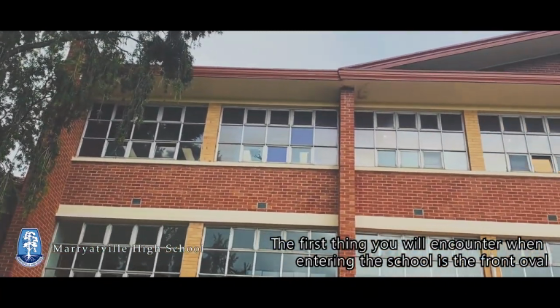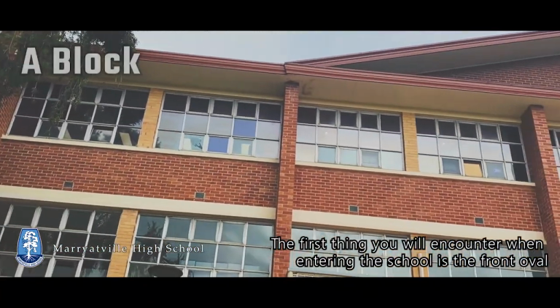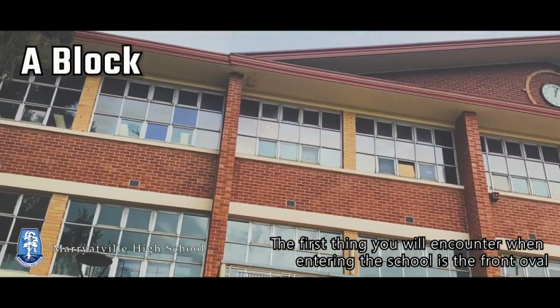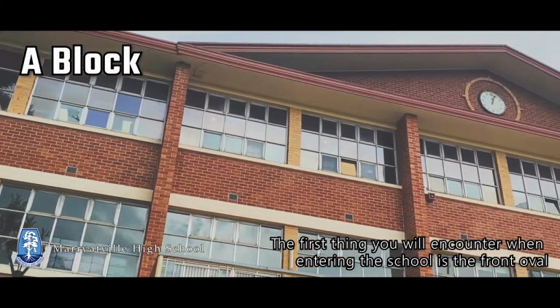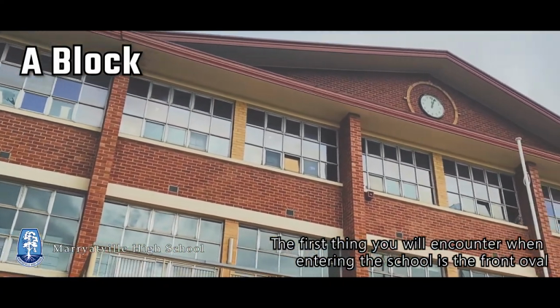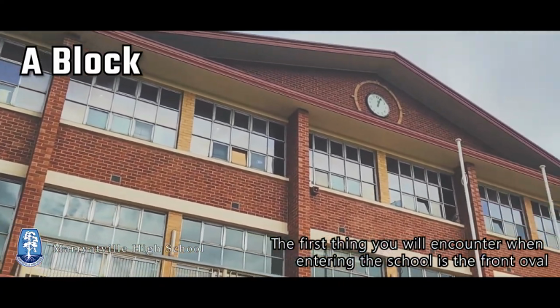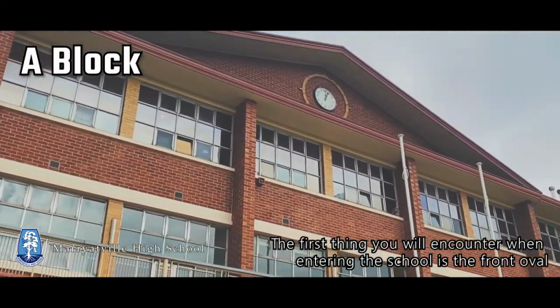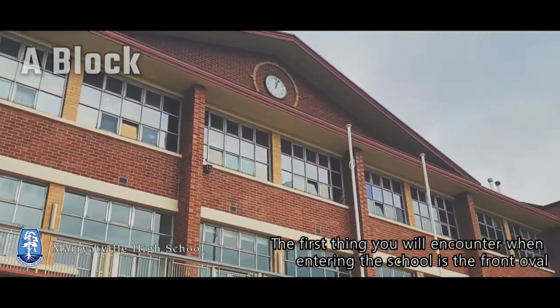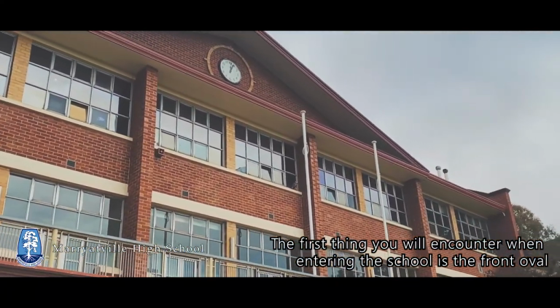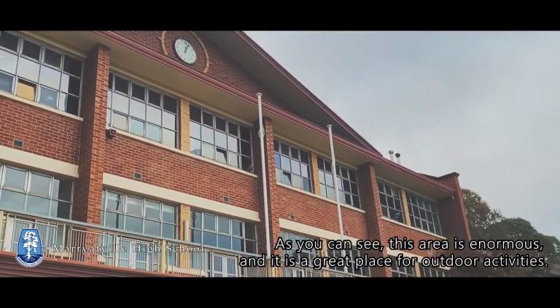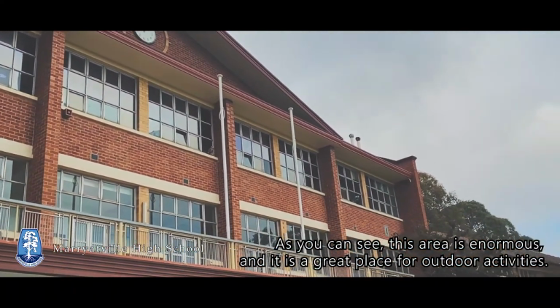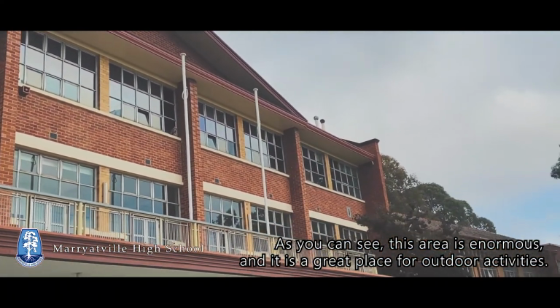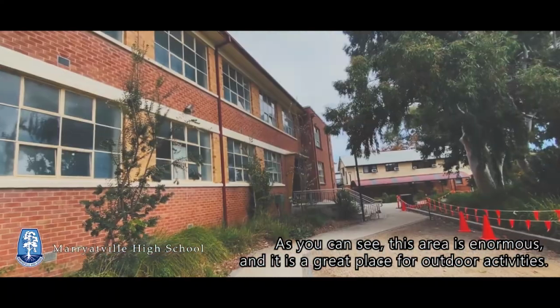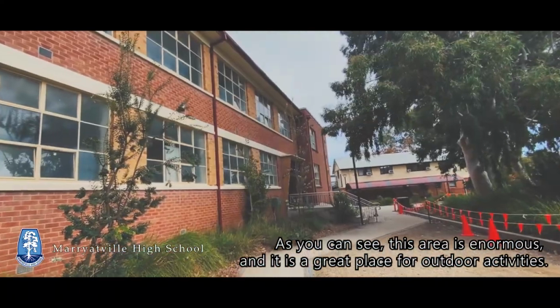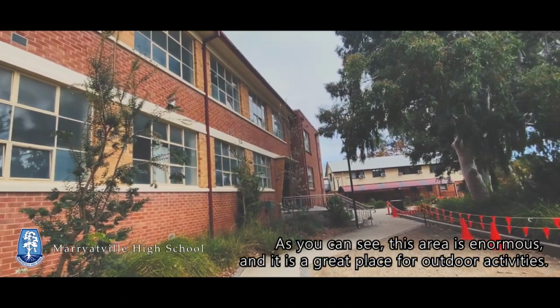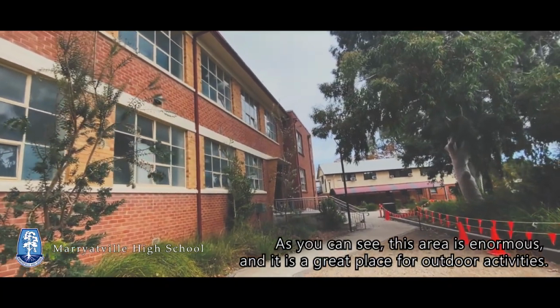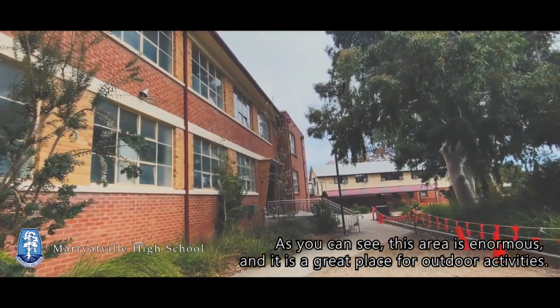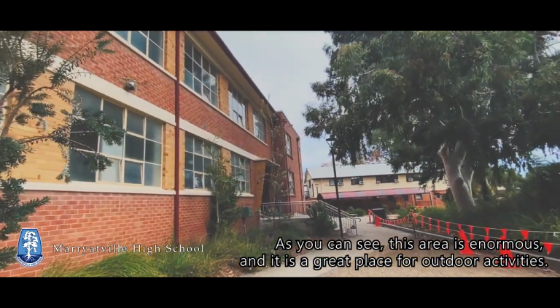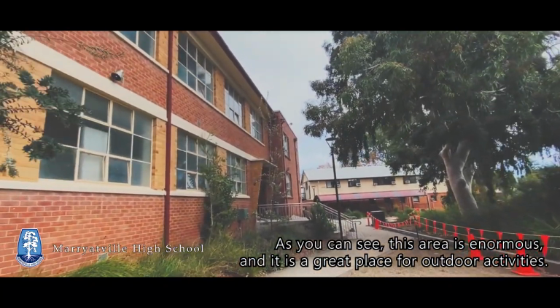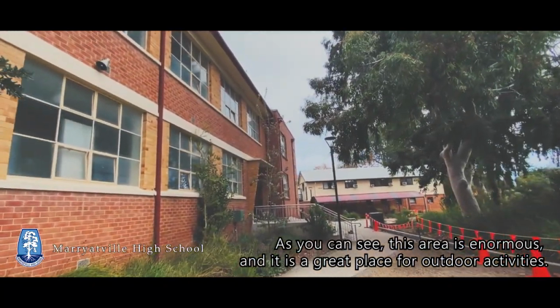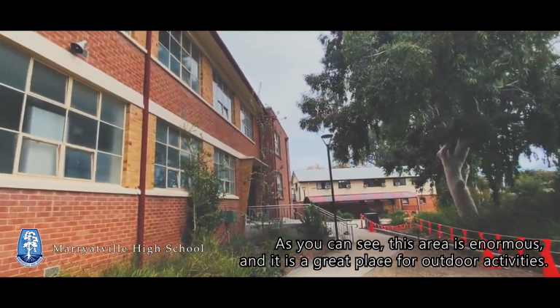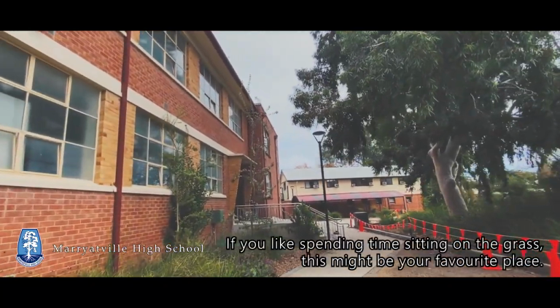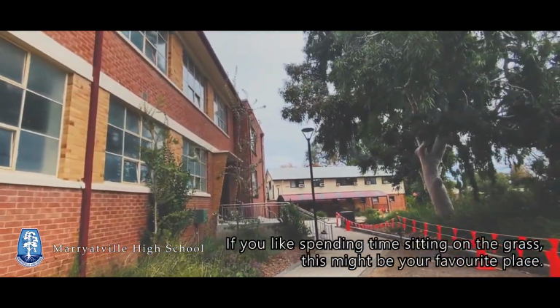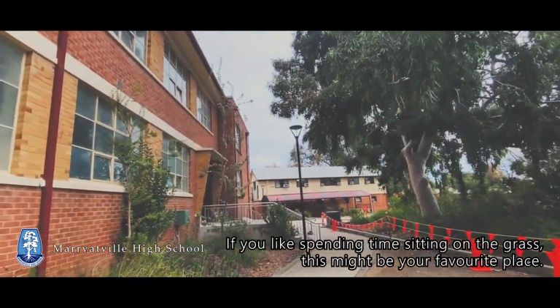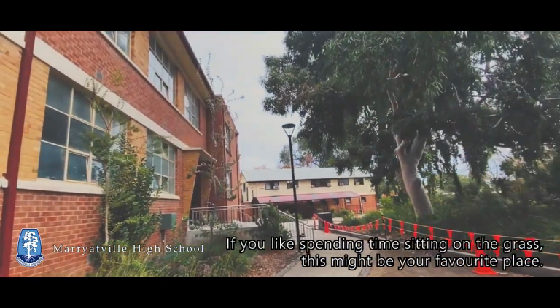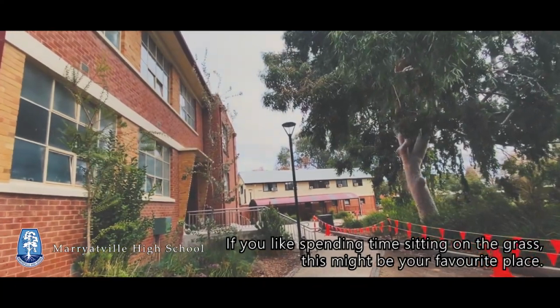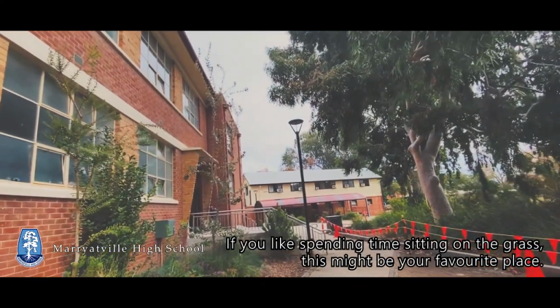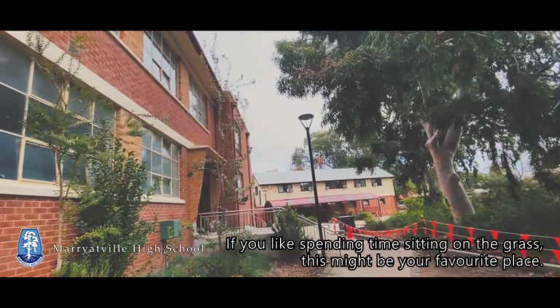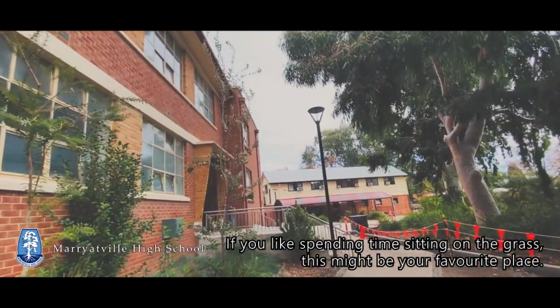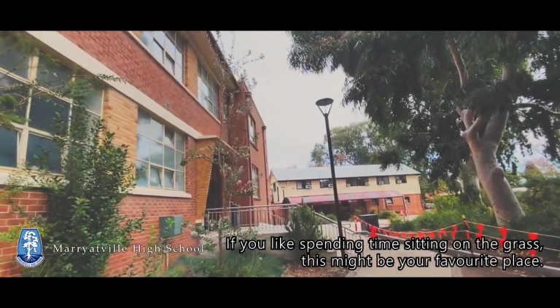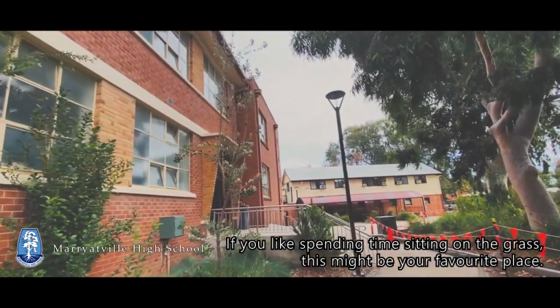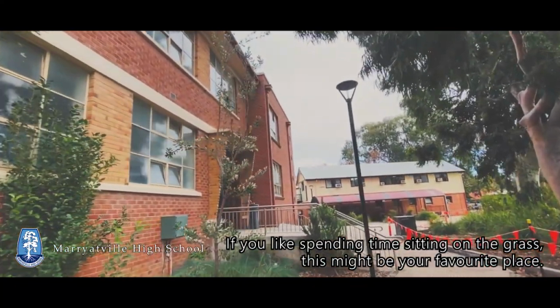The first thing you will encounter when entering the school is the front office. As you can see, this area is enormous and it is a great place for outdoor activities. If you like spending time sitting on the grass, this might be your favorite place.